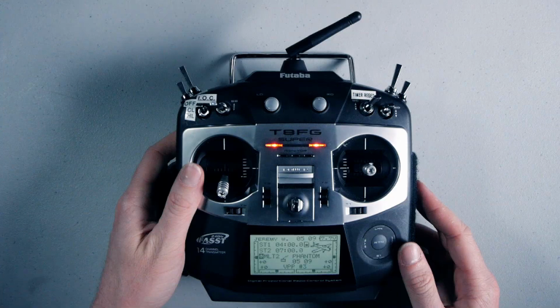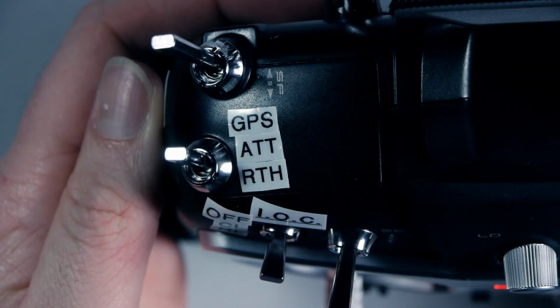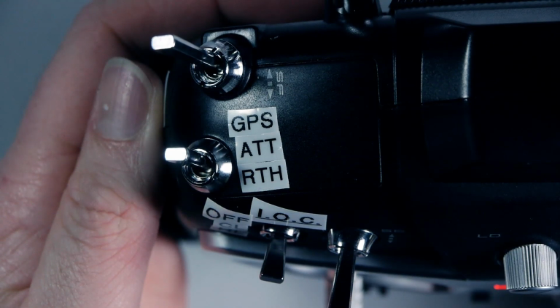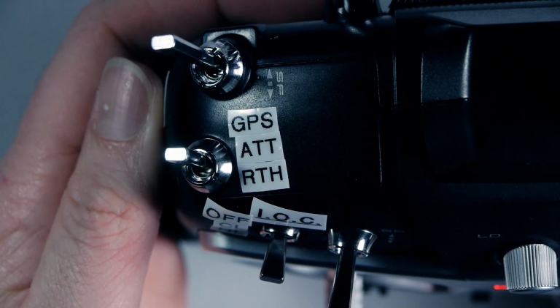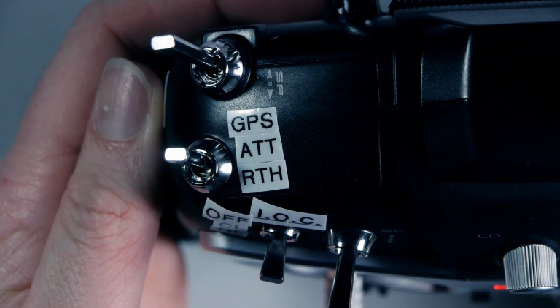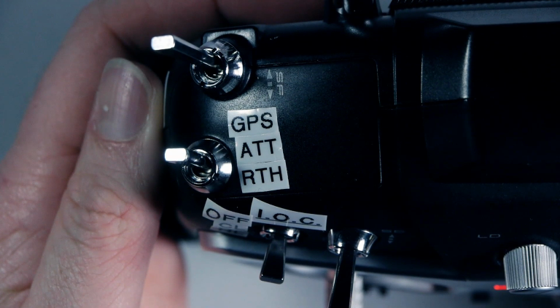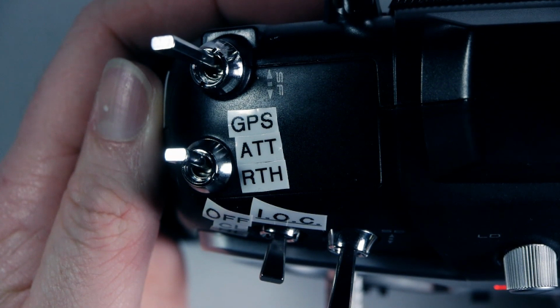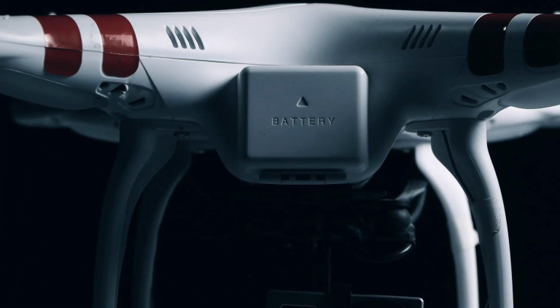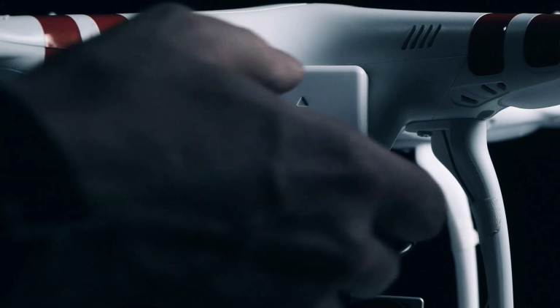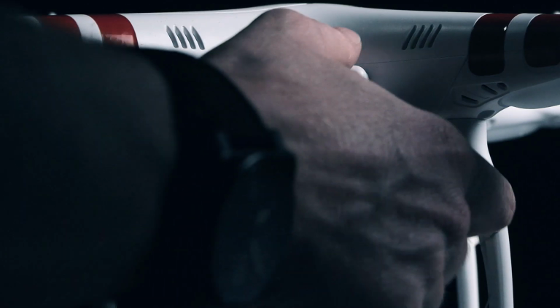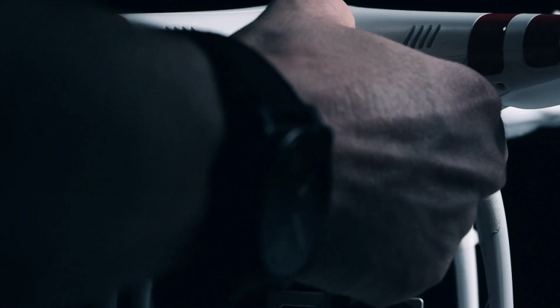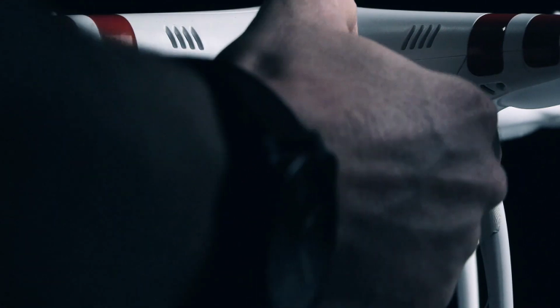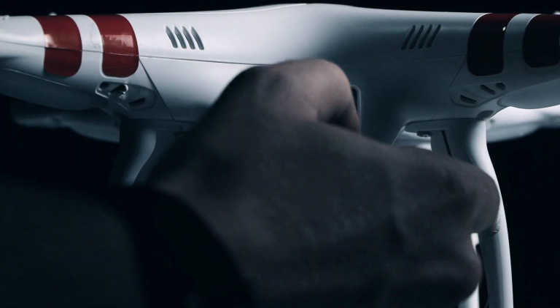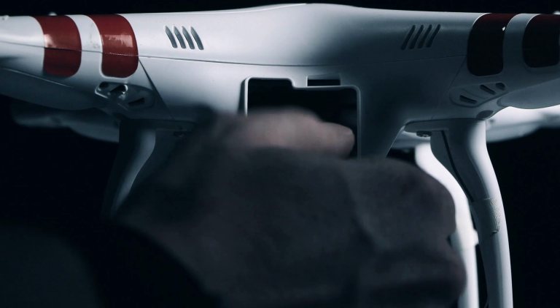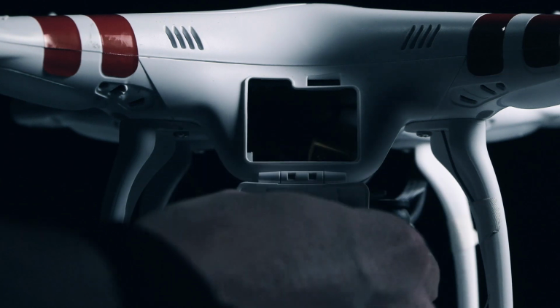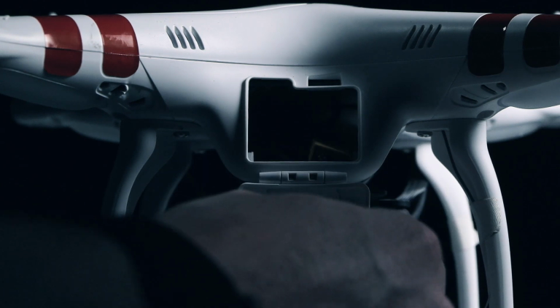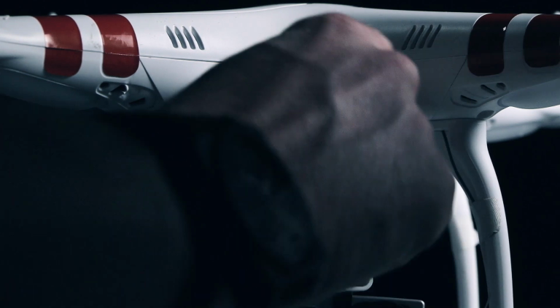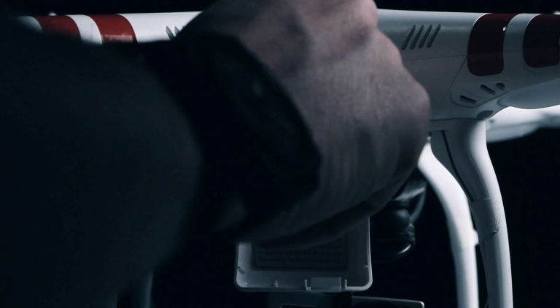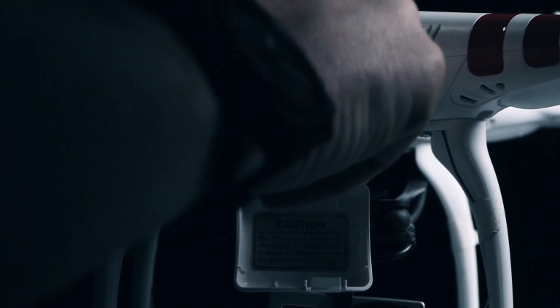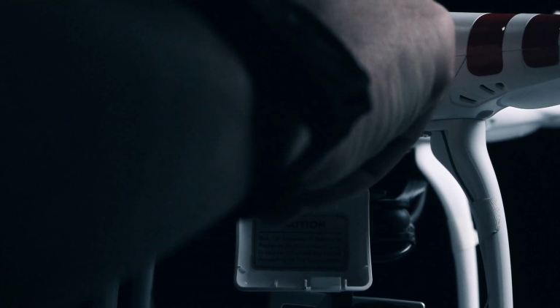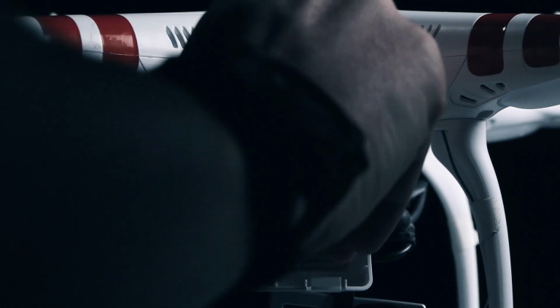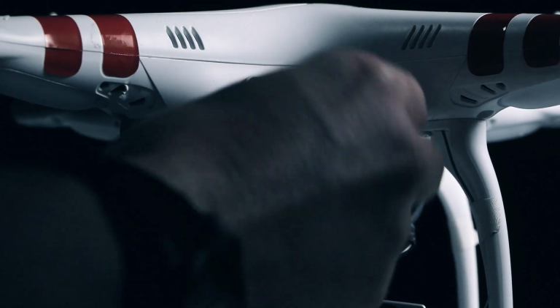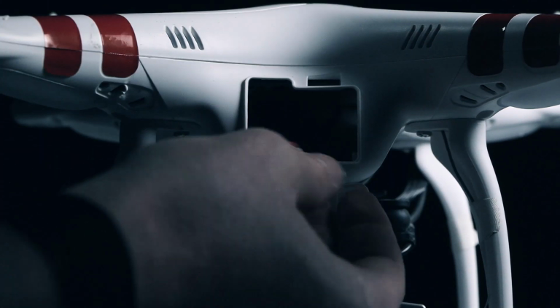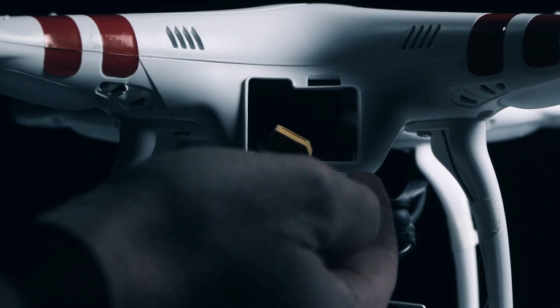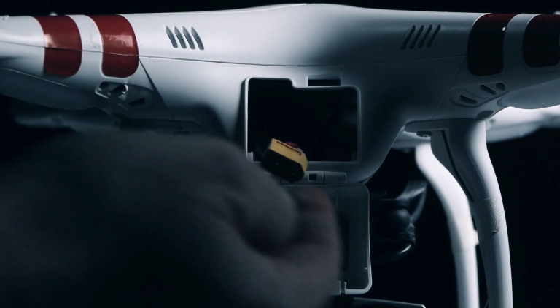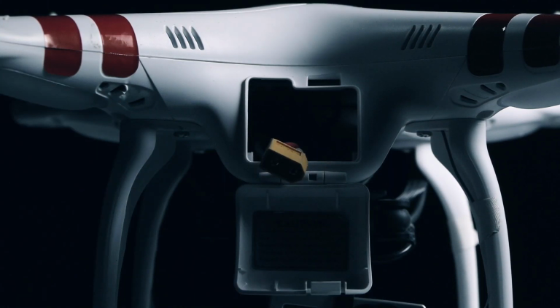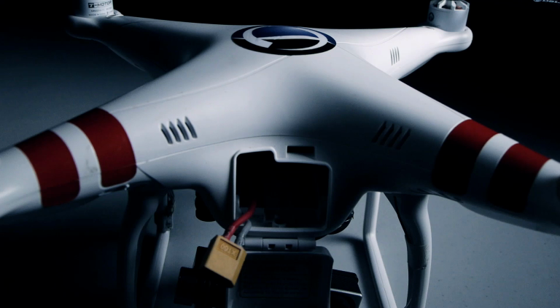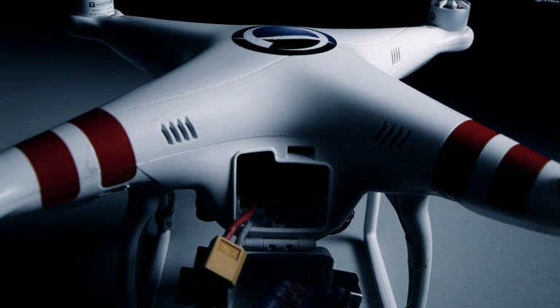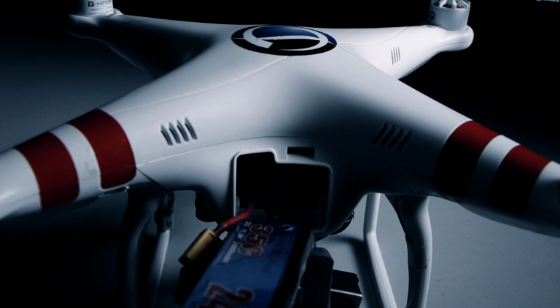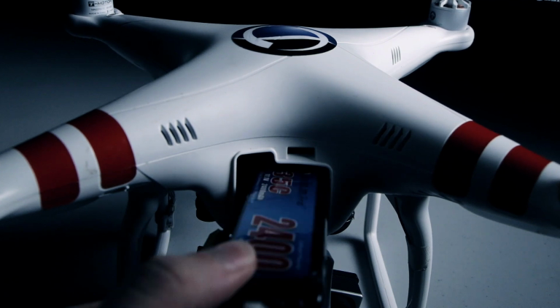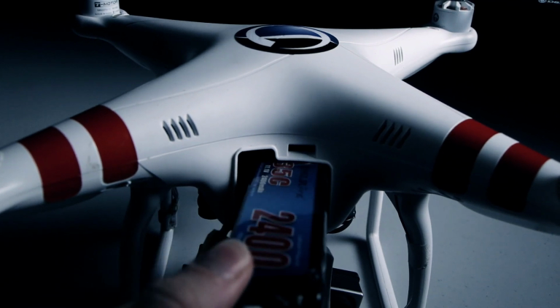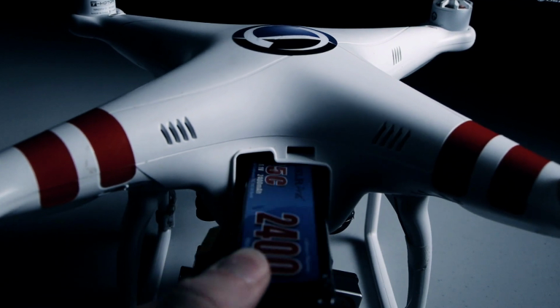Make sure the transmitter is in GPS mode. Next, open the battery compartment on the Phantom and pull out the XT60 connector. Insert the battery into the compartment and connect the power leads.